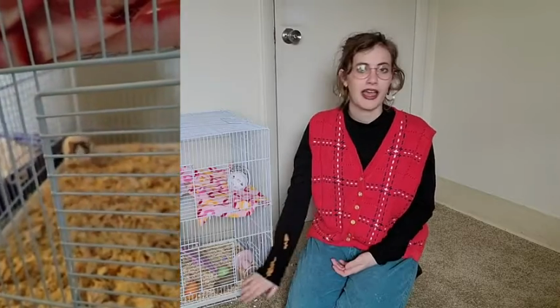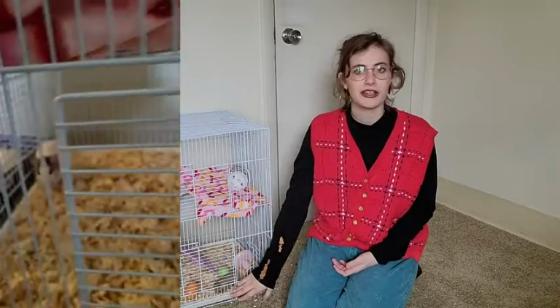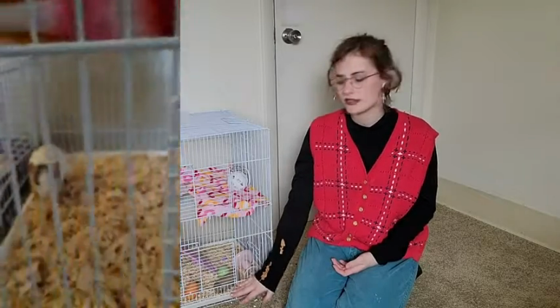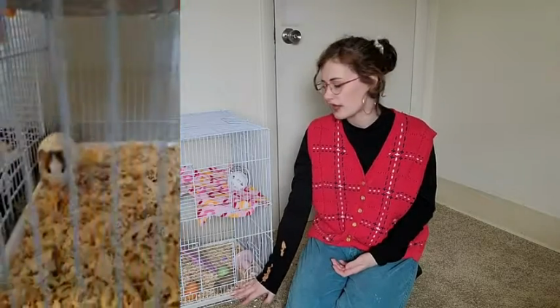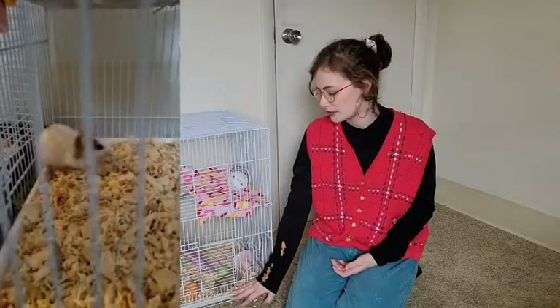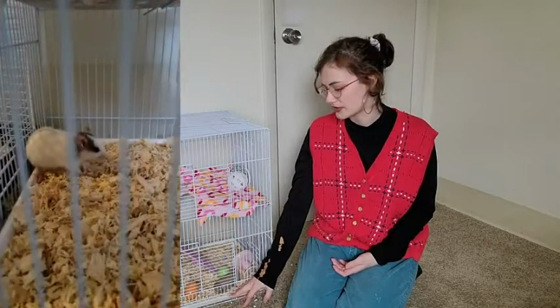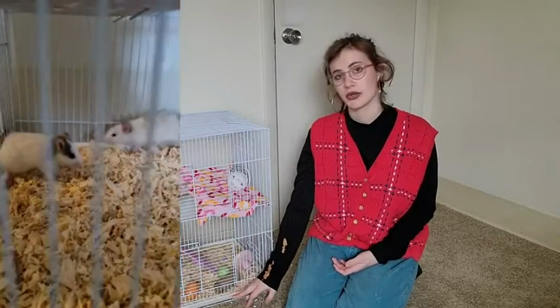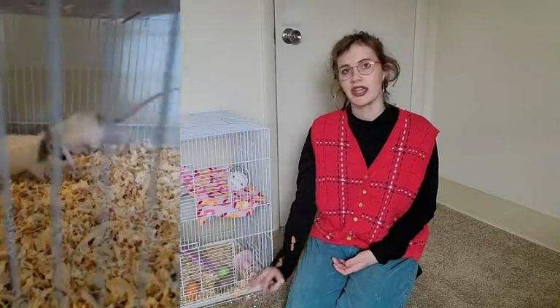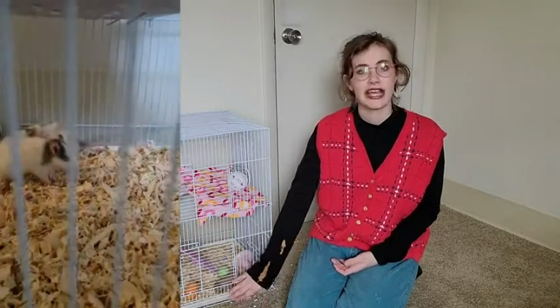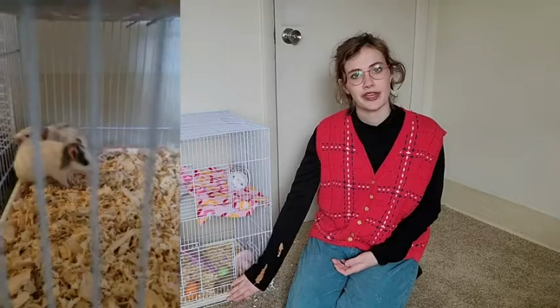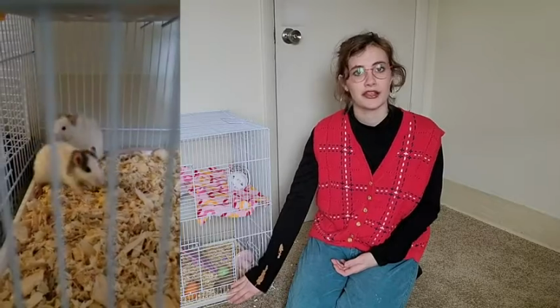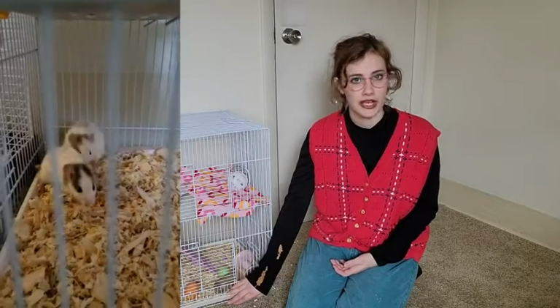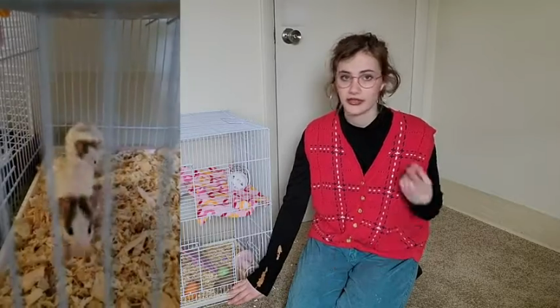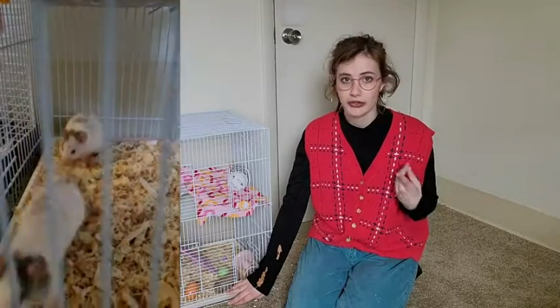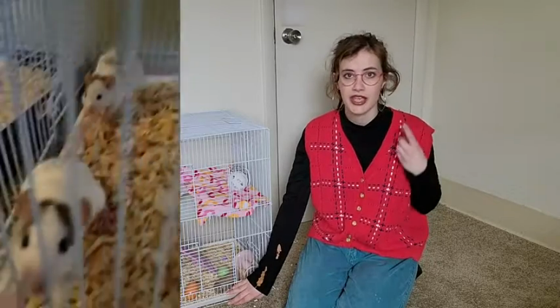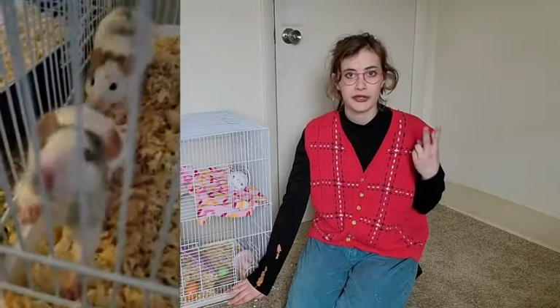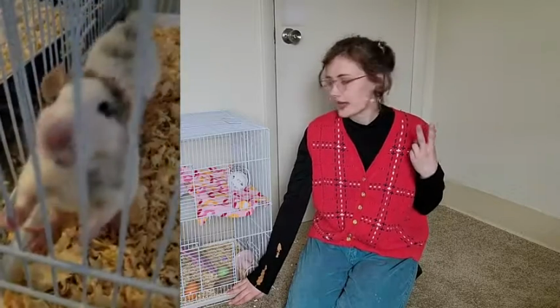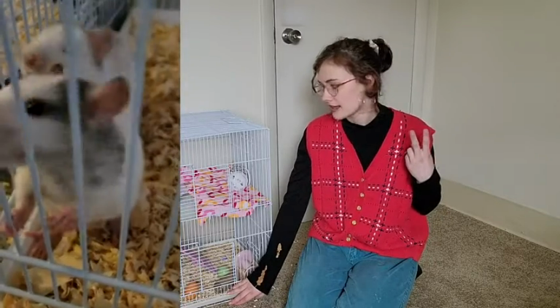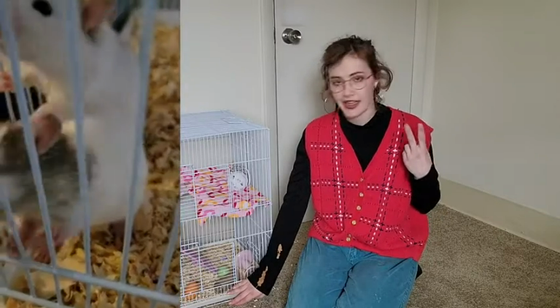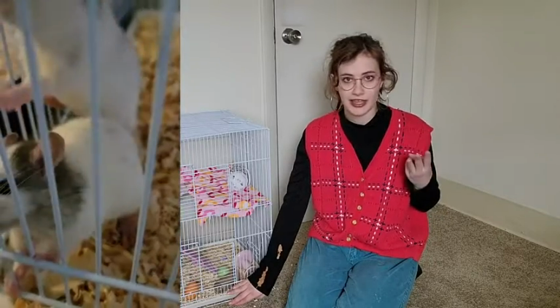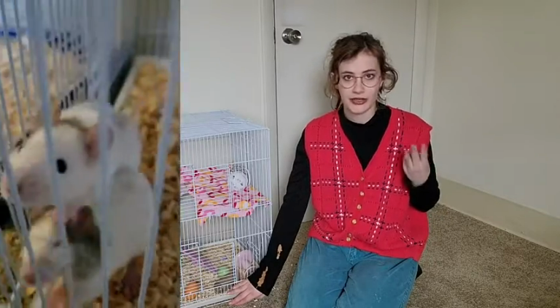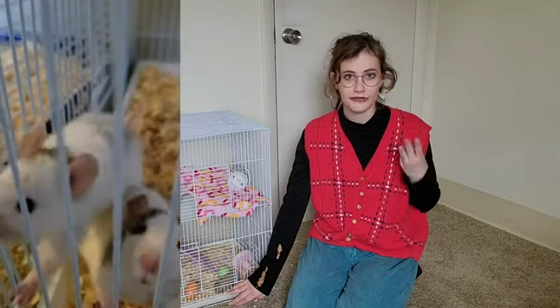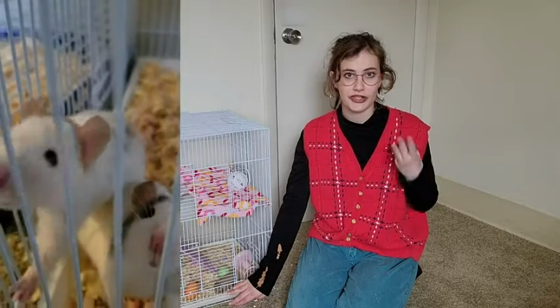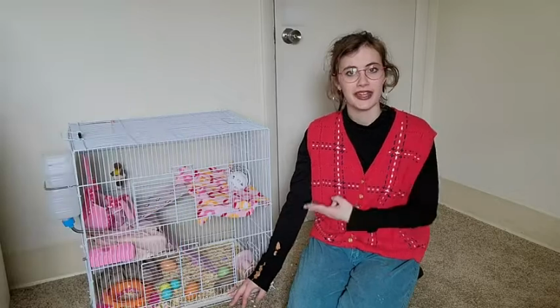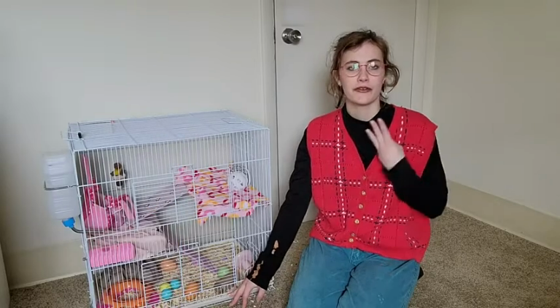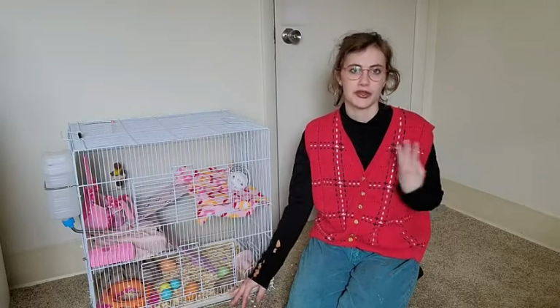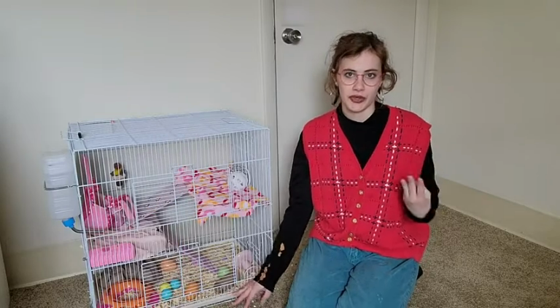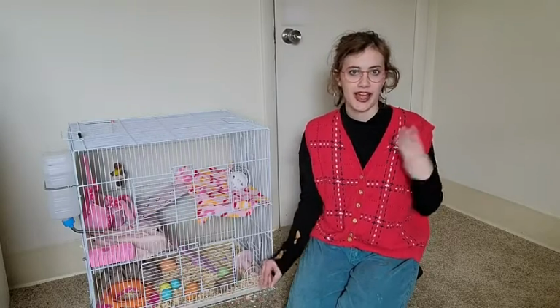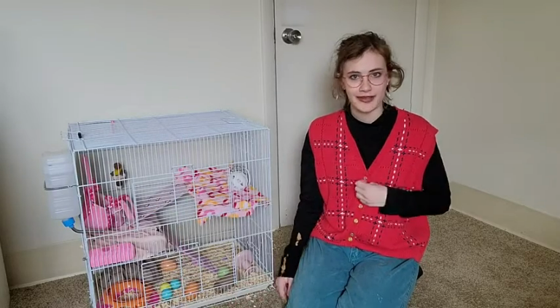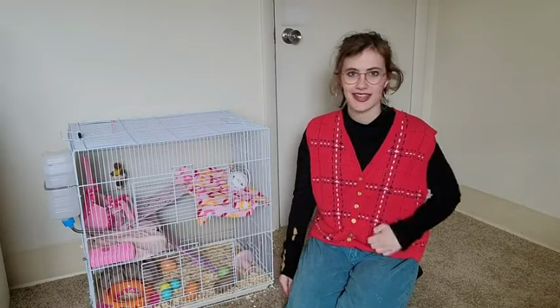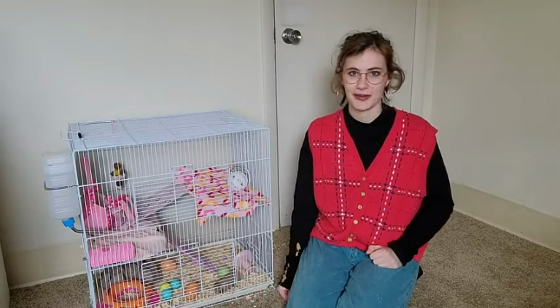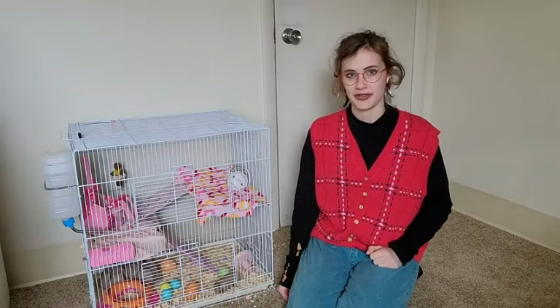I highly recommend this to anyone who's looking to get some rodents. This Aspen bedding does a great job at controlling odors, keeping your little pets safe, and giving them a good foraging bedding for them to enjoy. I highly recommend it and that is my point of view.